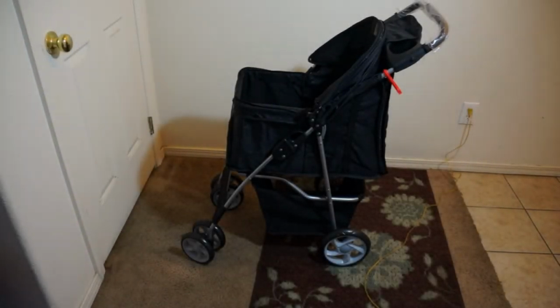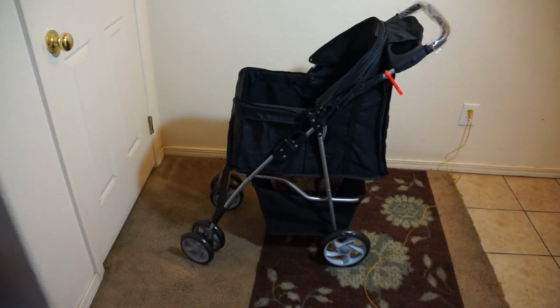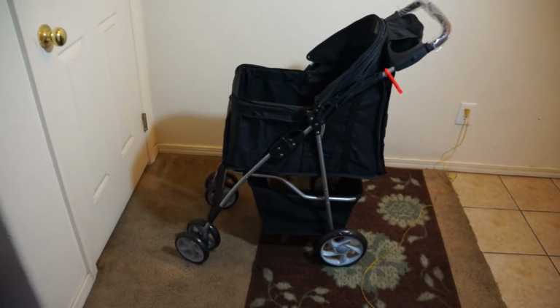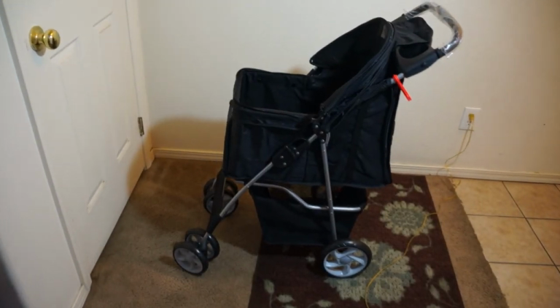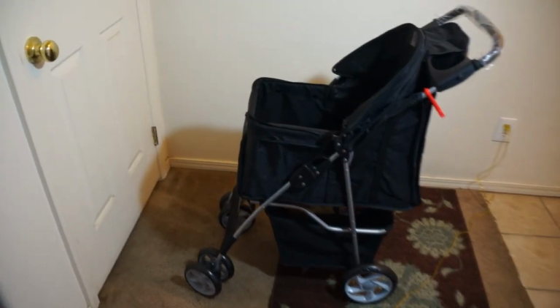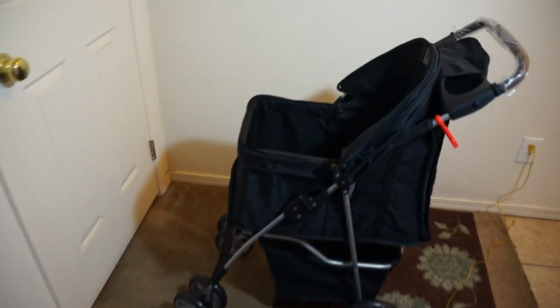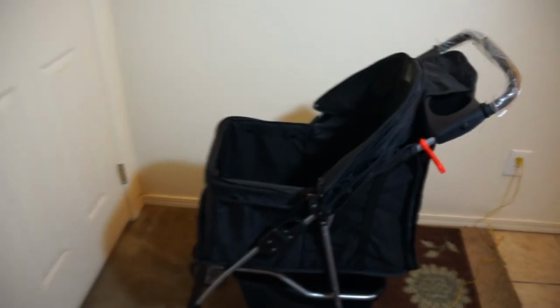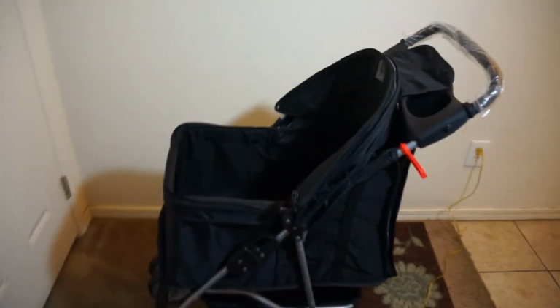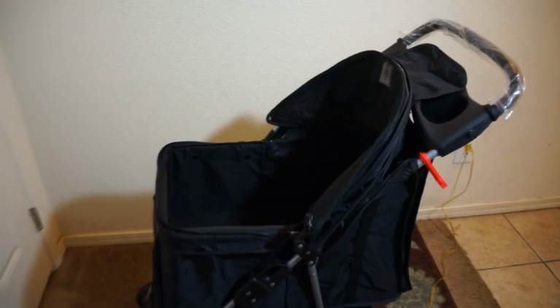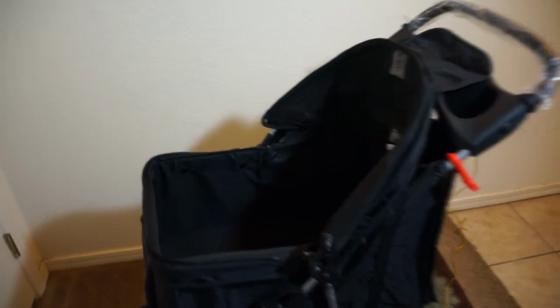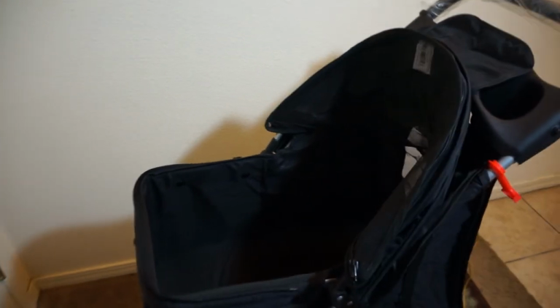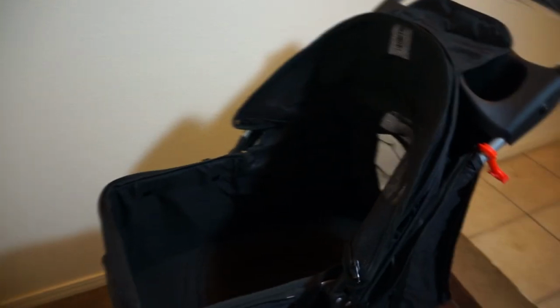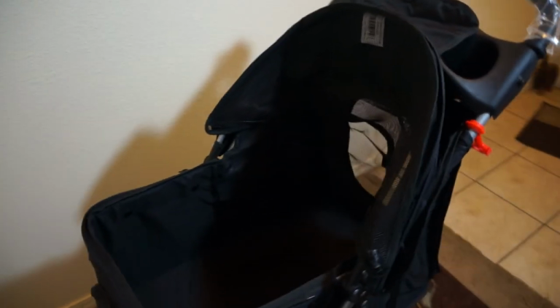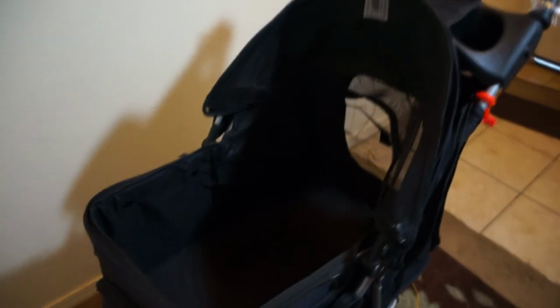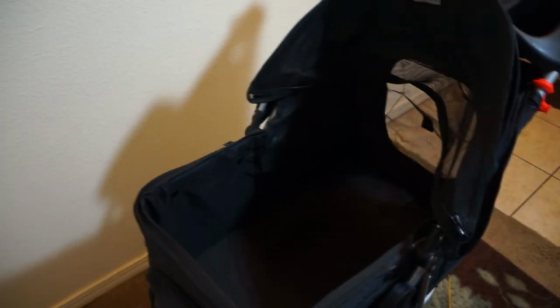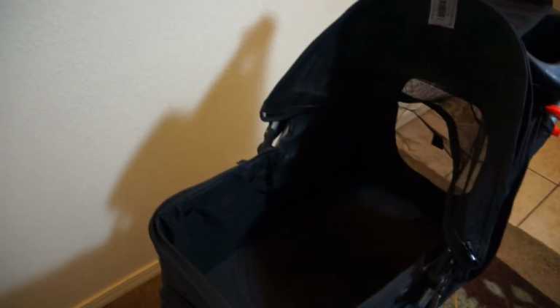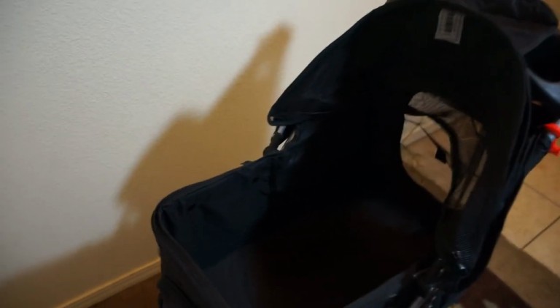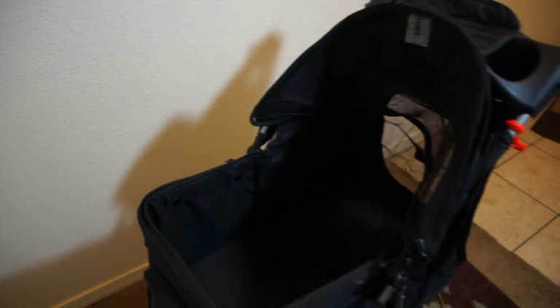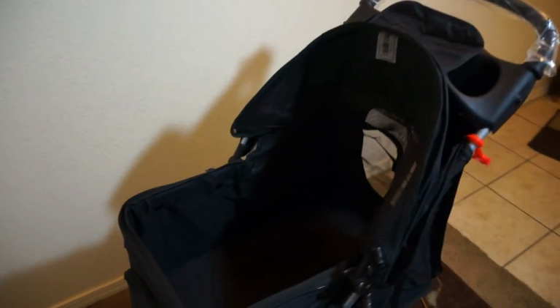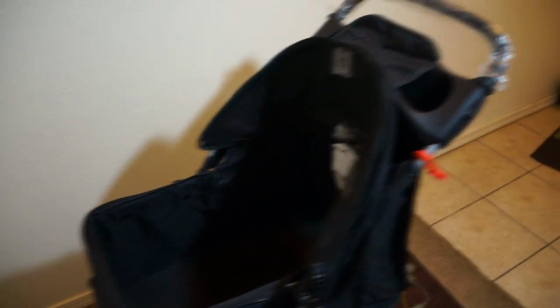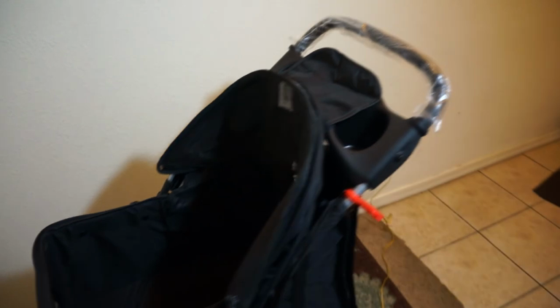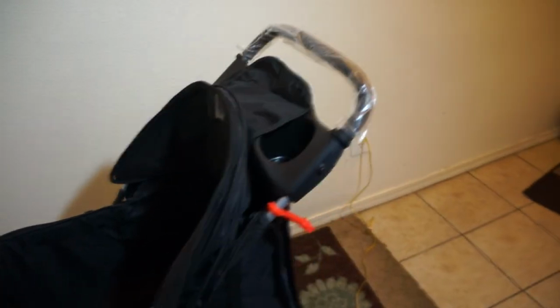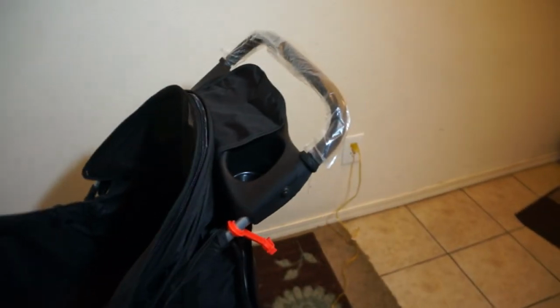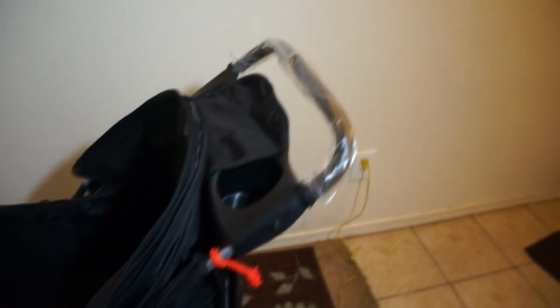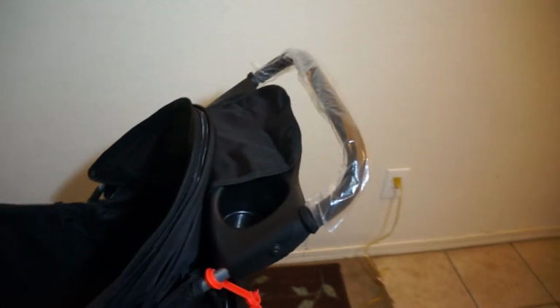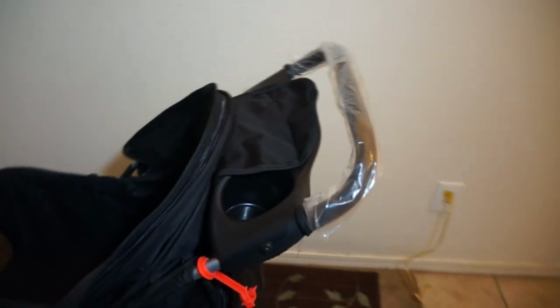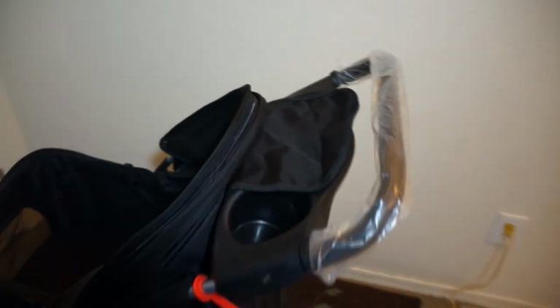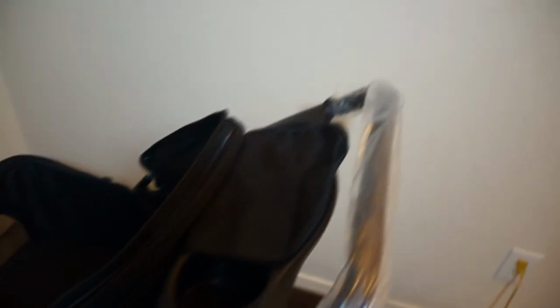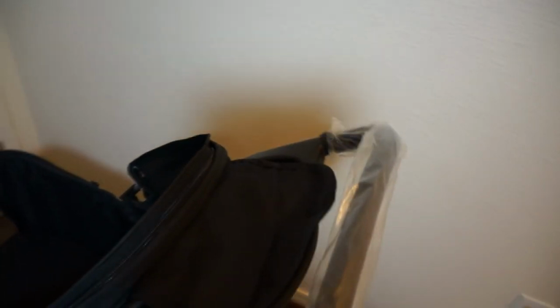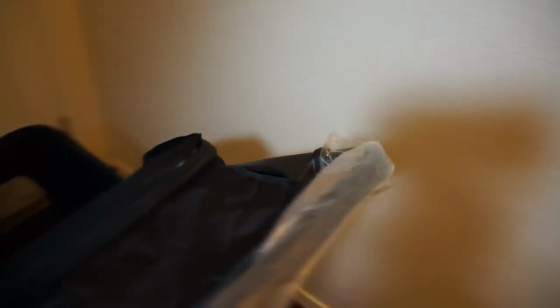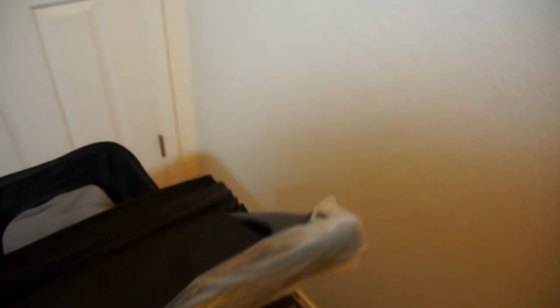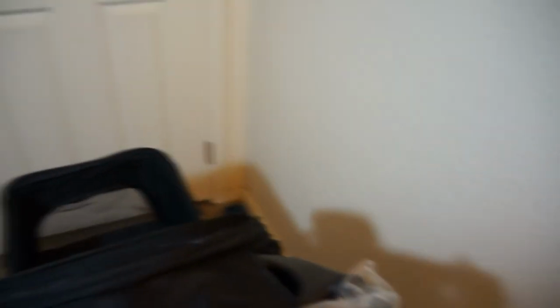Hello YouTube. Today I am going to do a review on the Oxford Pet Stroller. In short, I love this stroller. I have used it several times over the last four months and never had an issue with it. So let's start looking at some of the features.